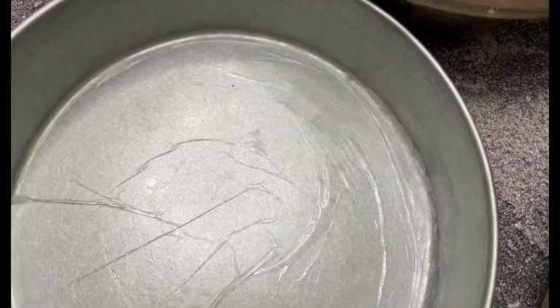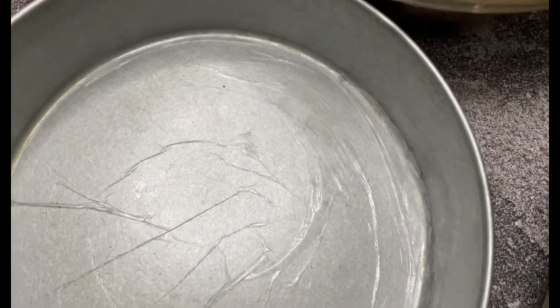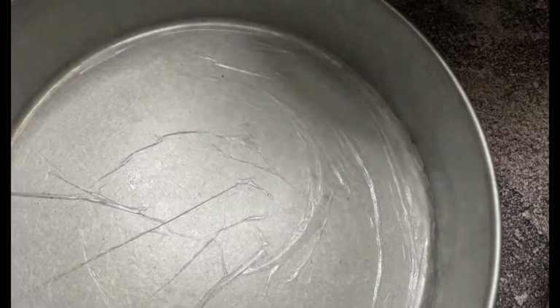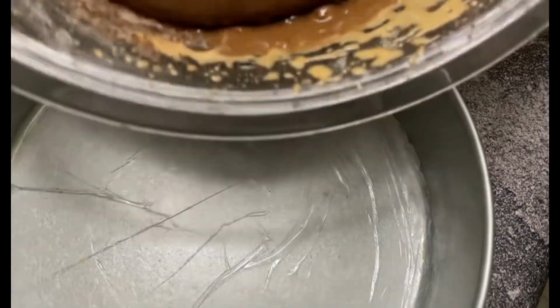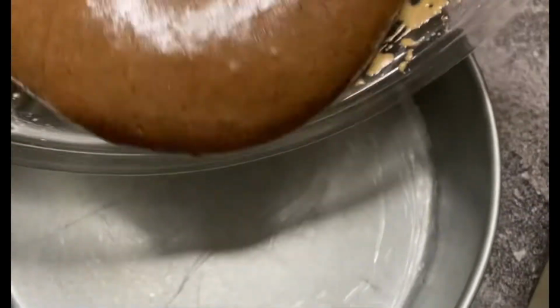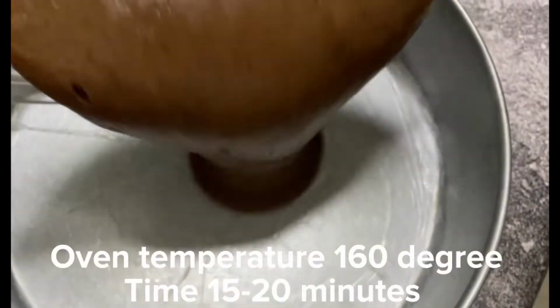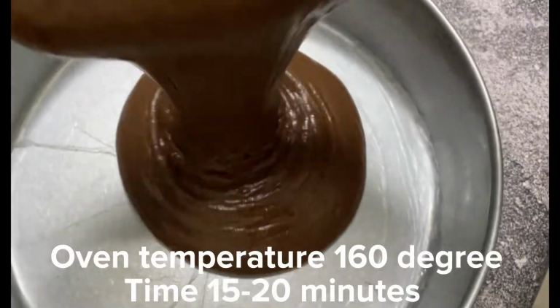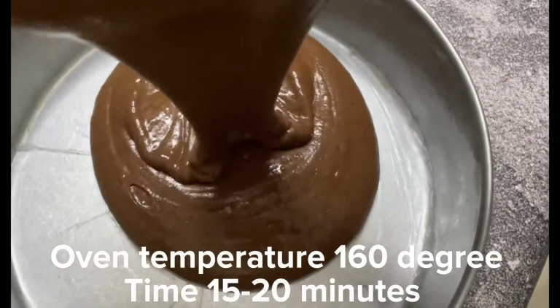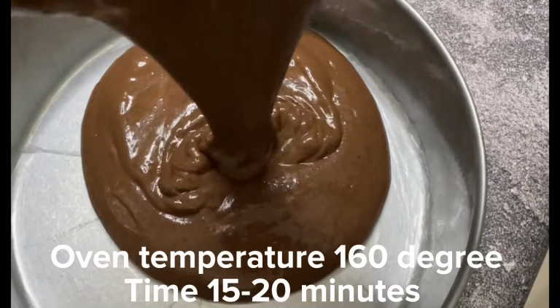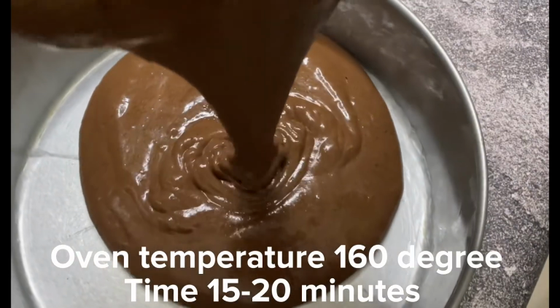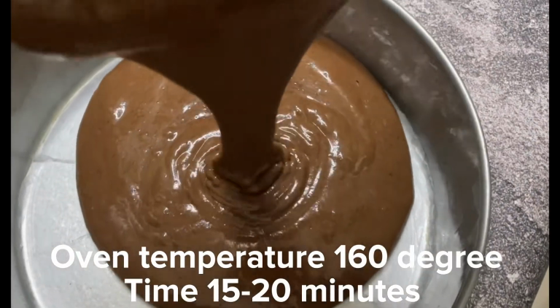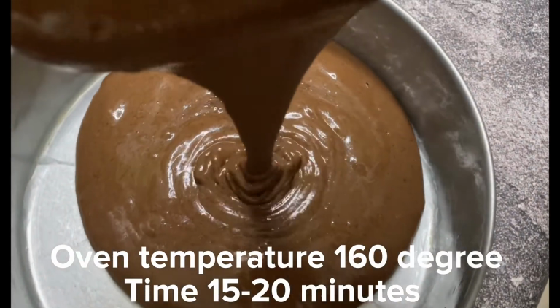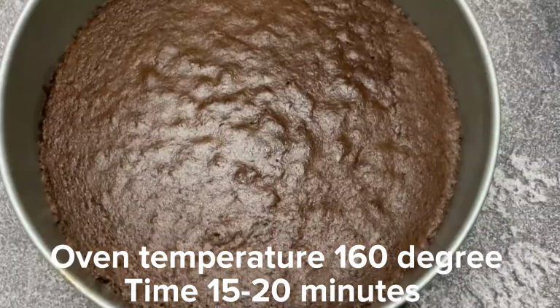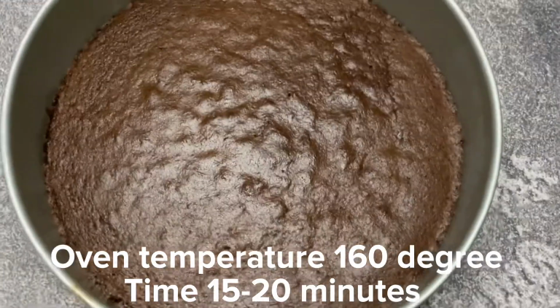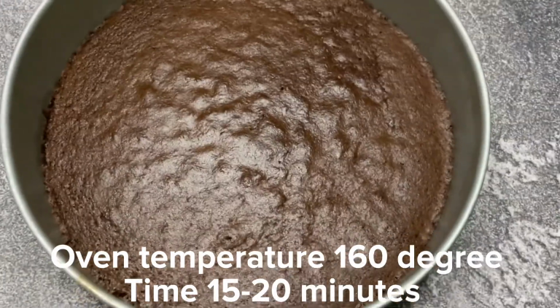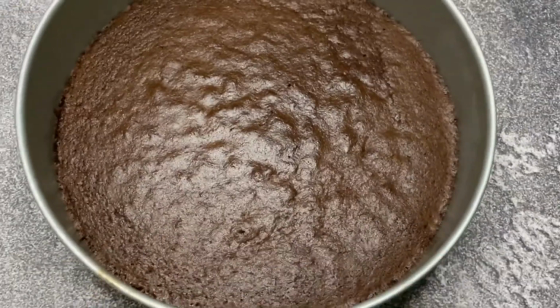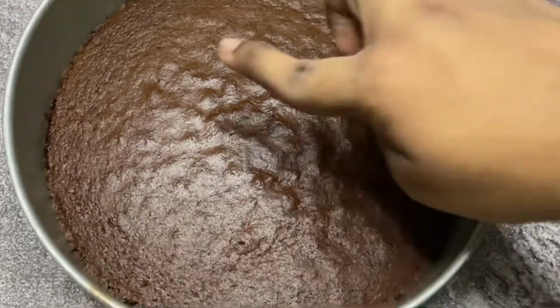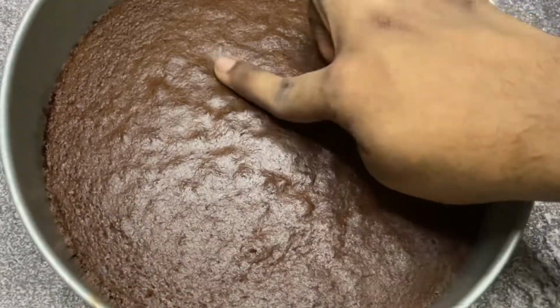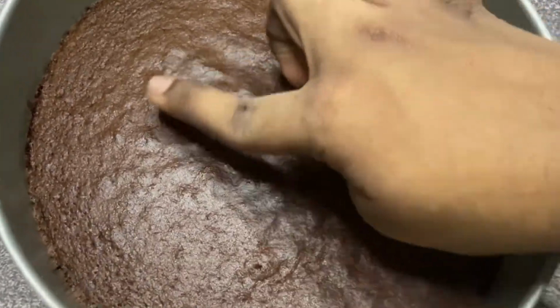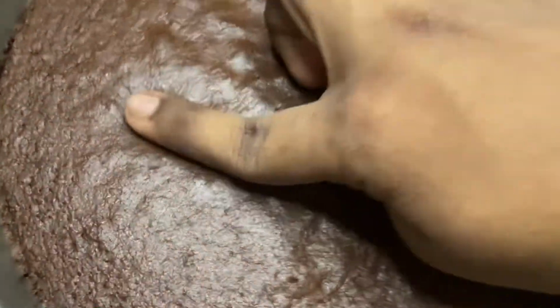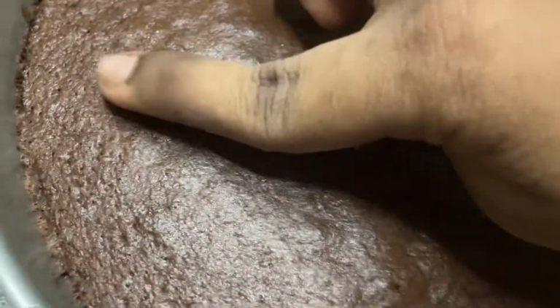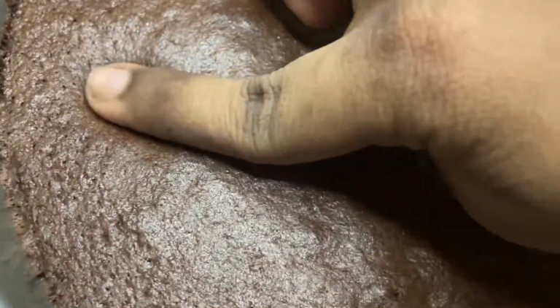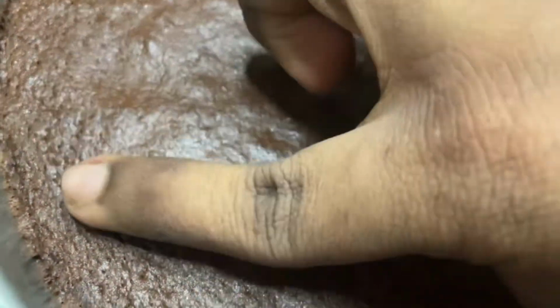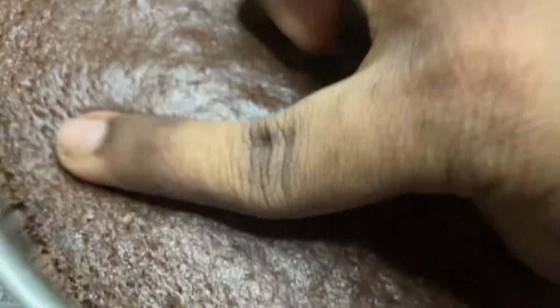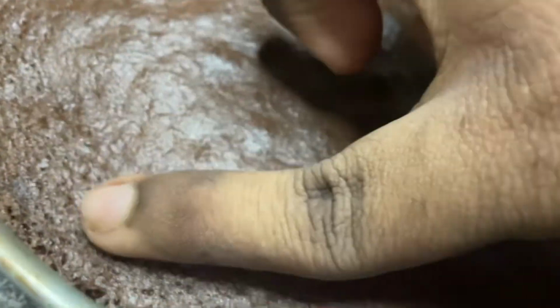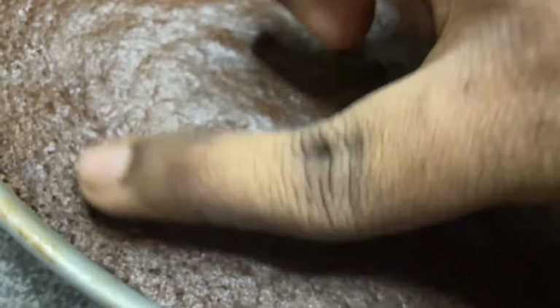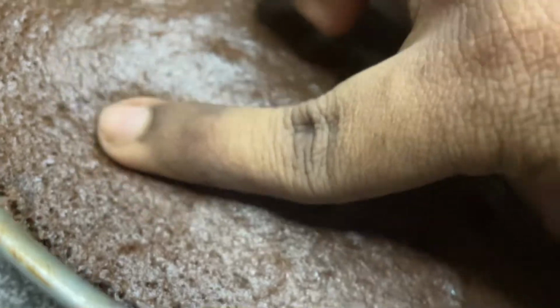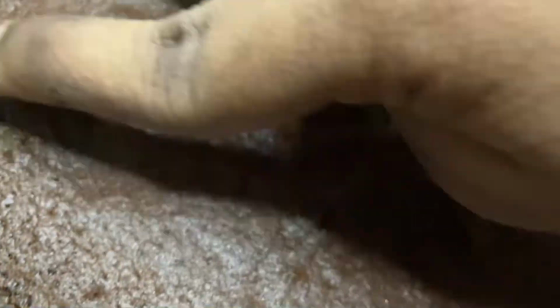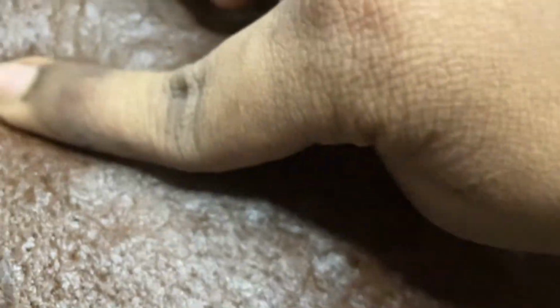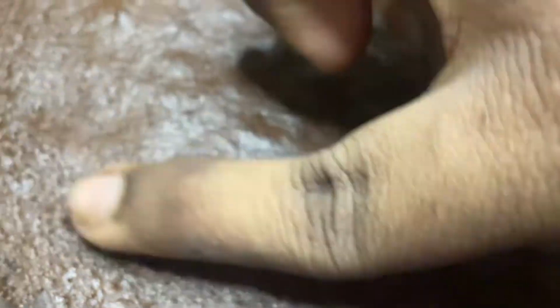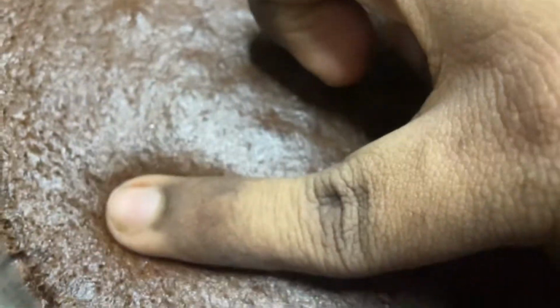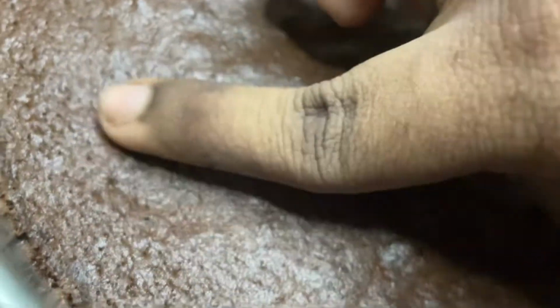We have it at 160 degrees Celsius for 20 minutes. It'll be easy to check and it'll be soft when done.